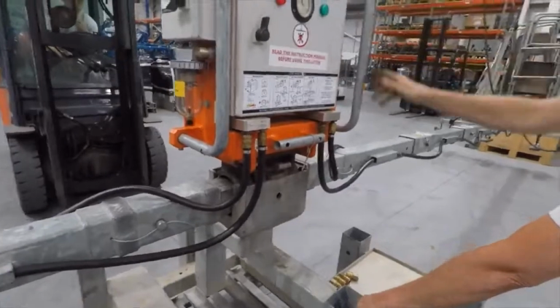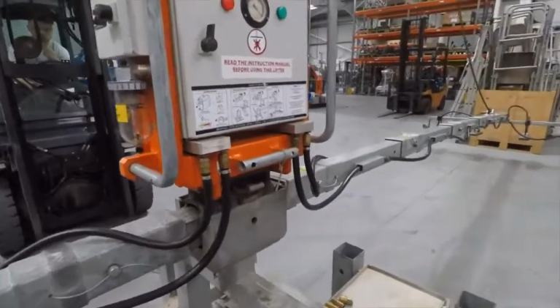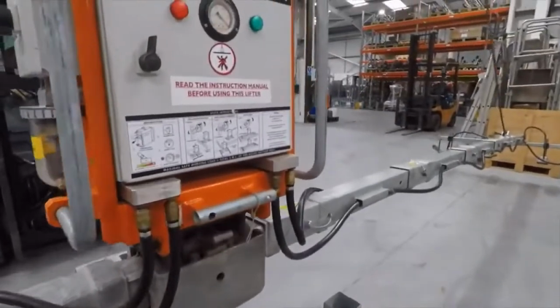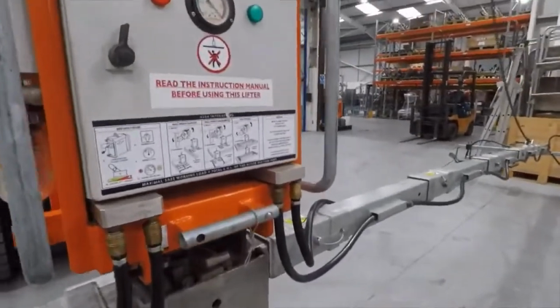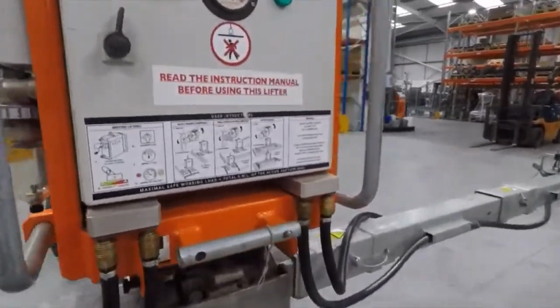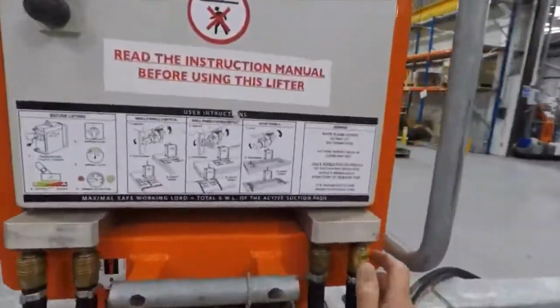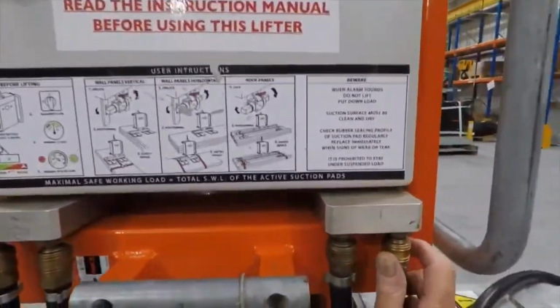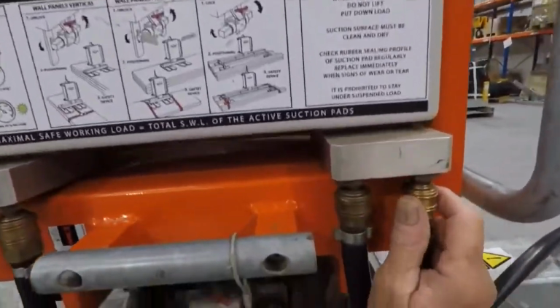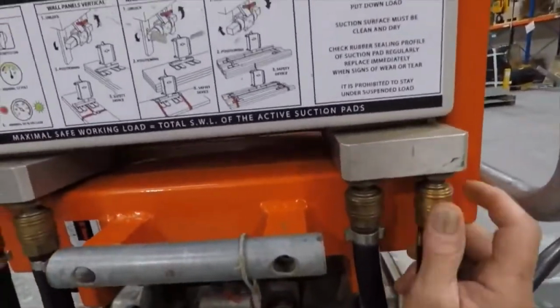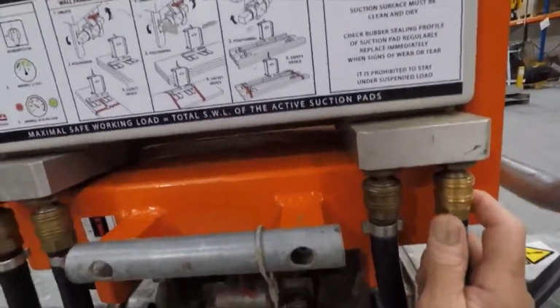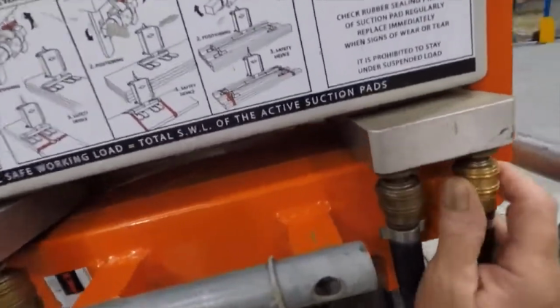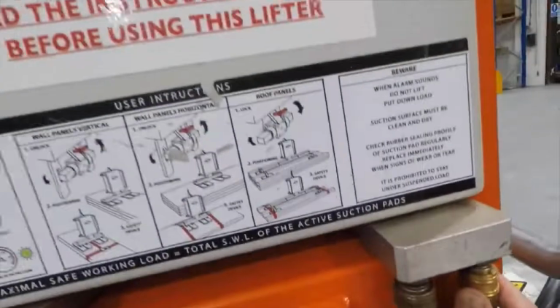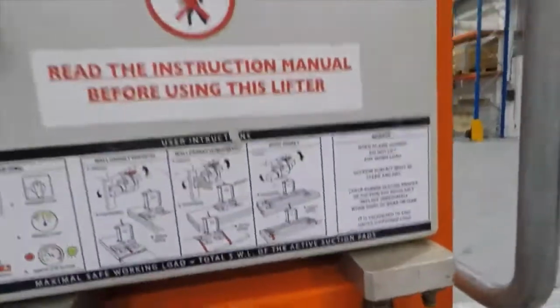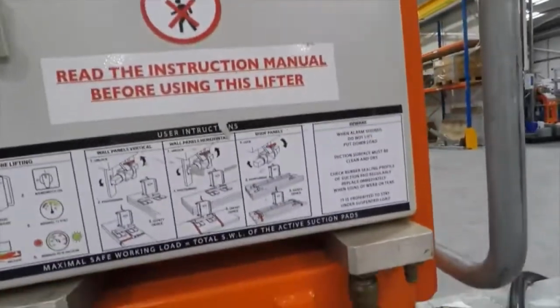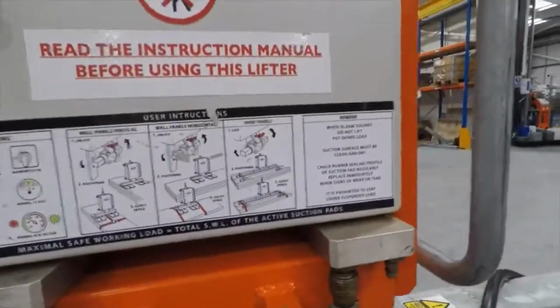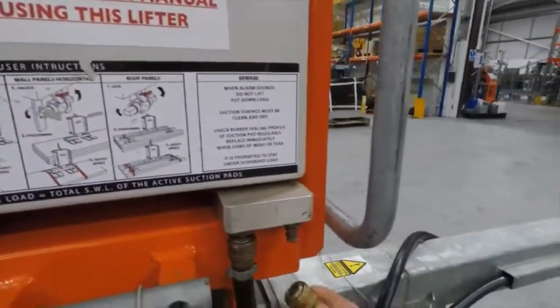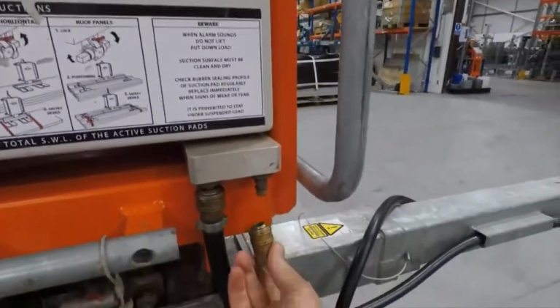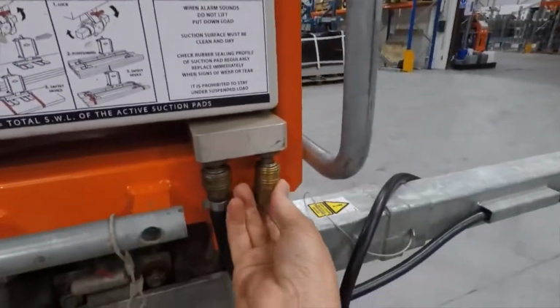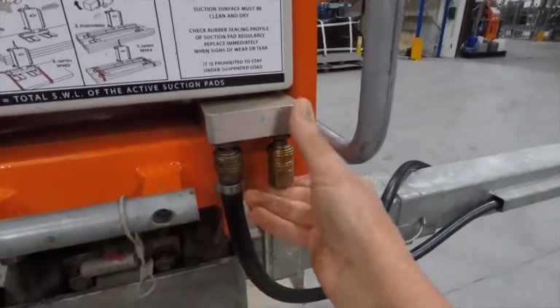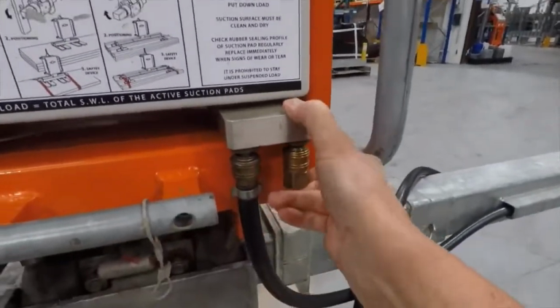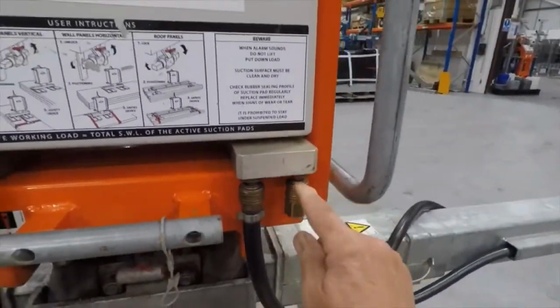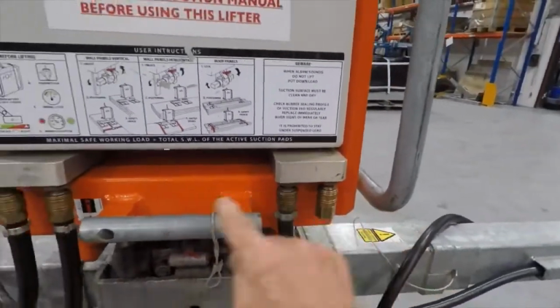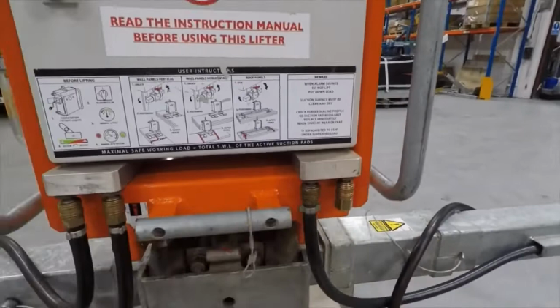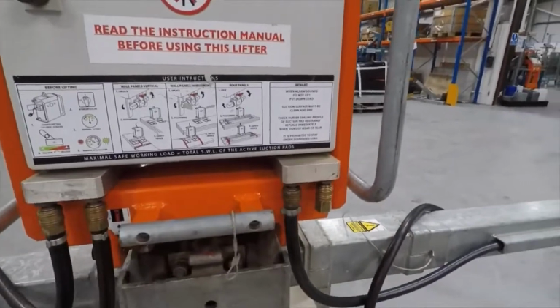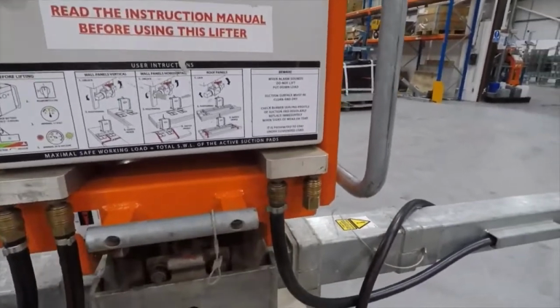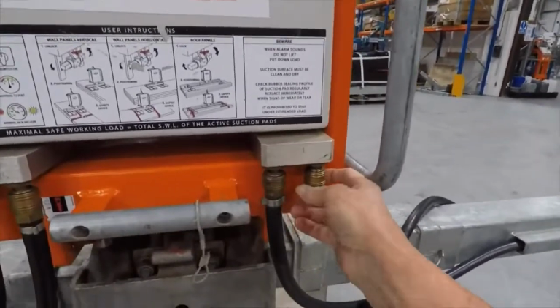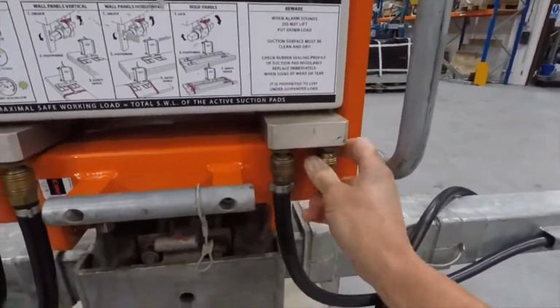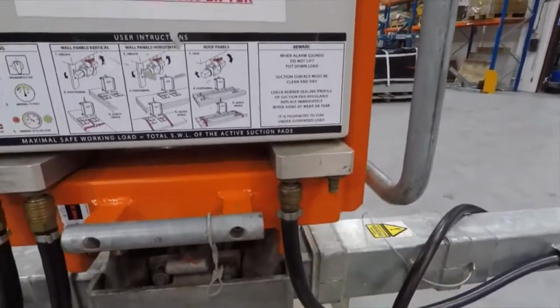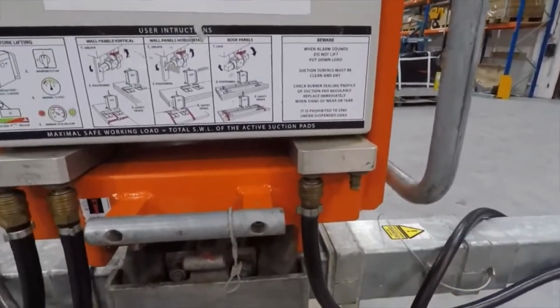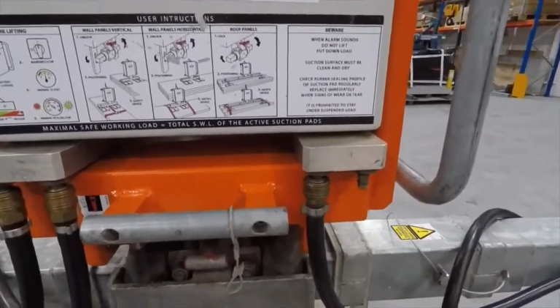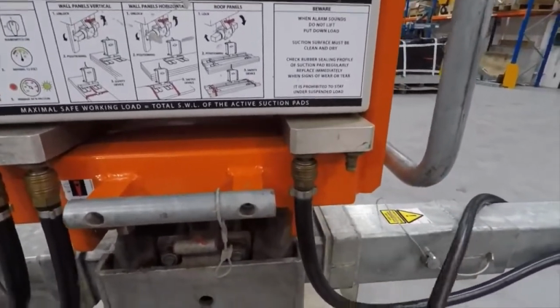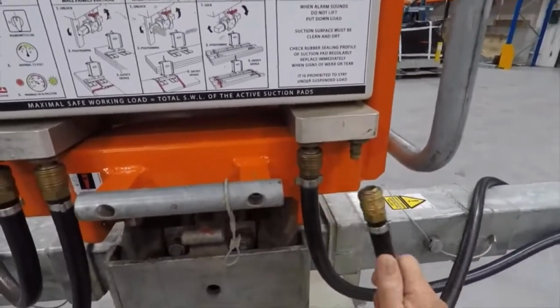The other thing not shown on the video is that when the machine arrives, there'll be blanking plugs on all of the outlets. Simply remove those blanking plugs when you connect the vacuum hoses.